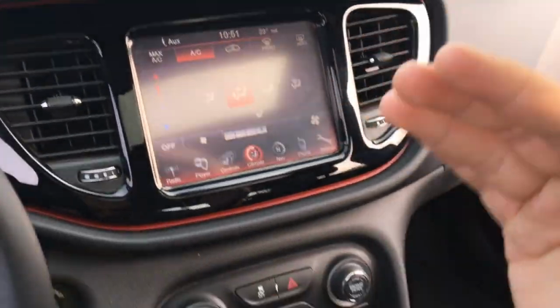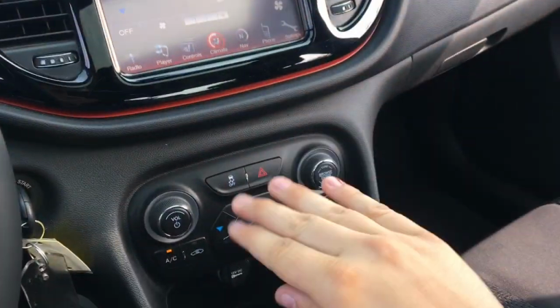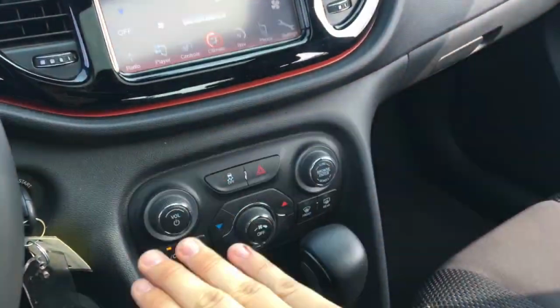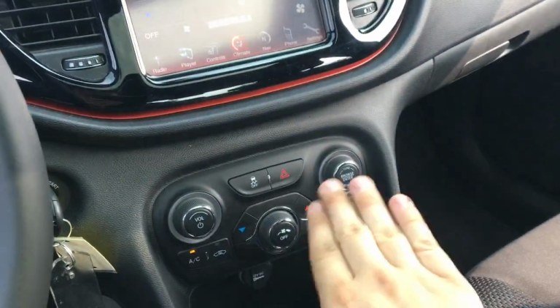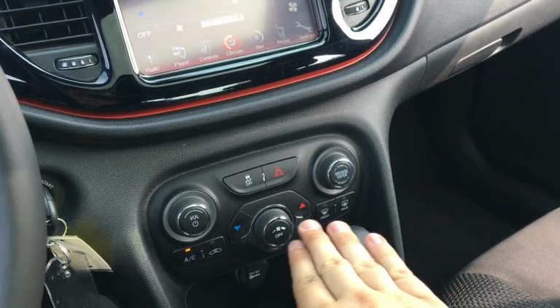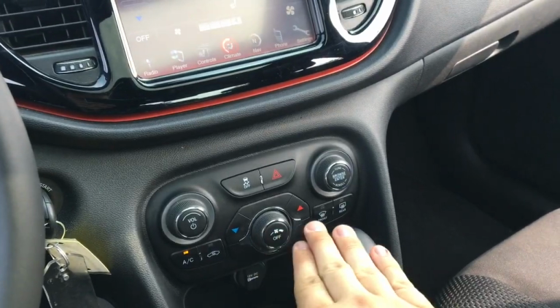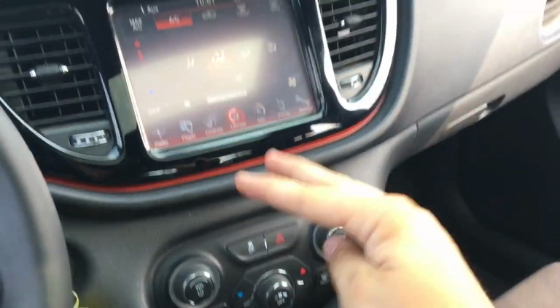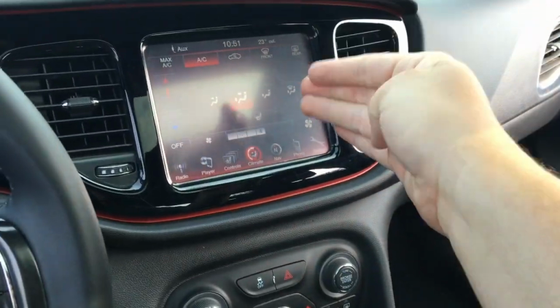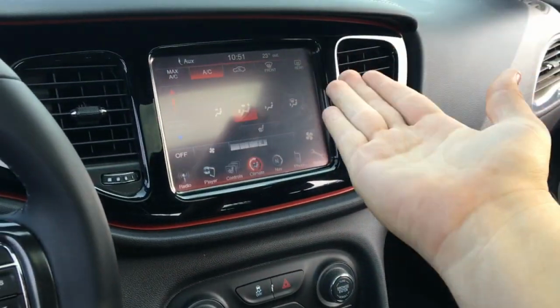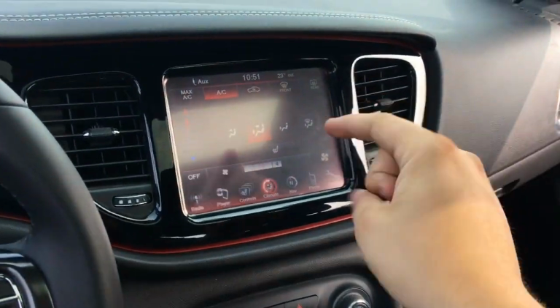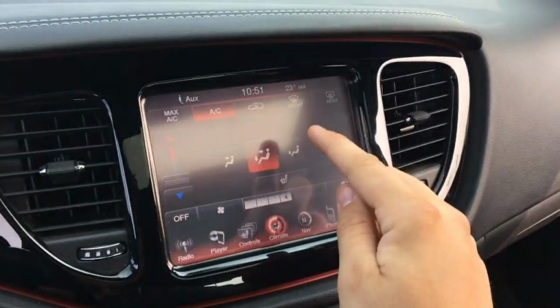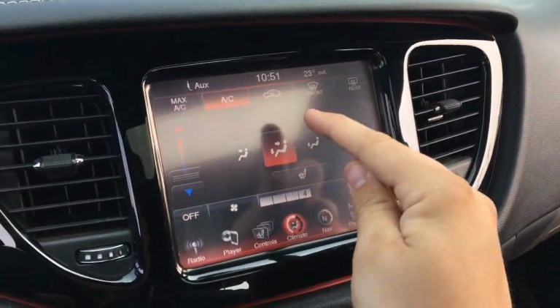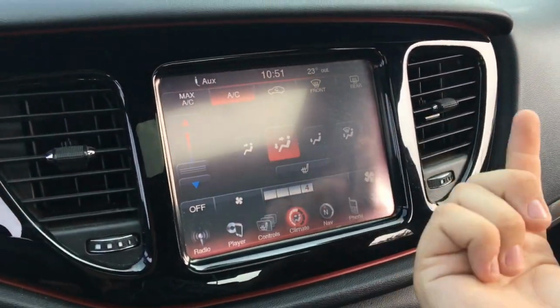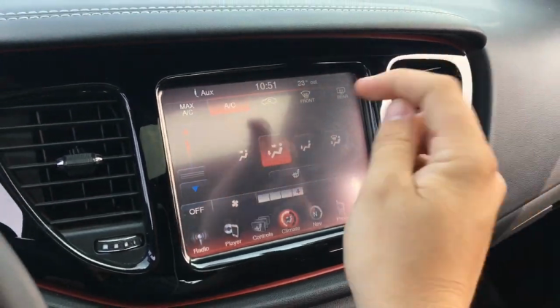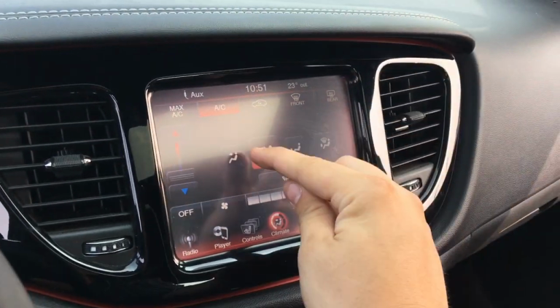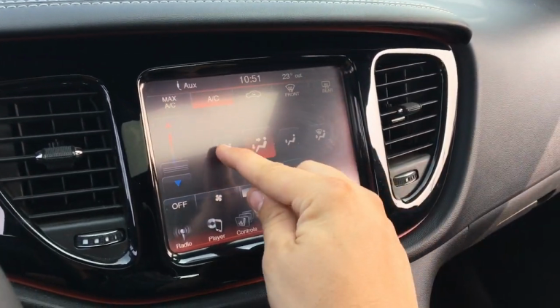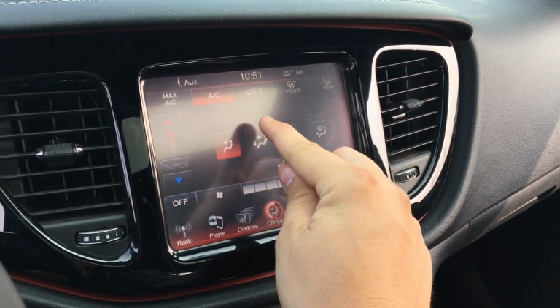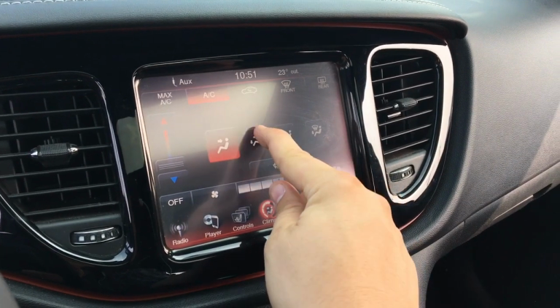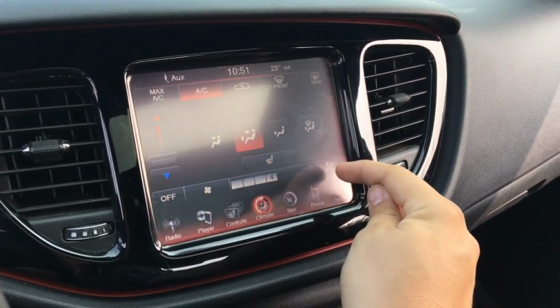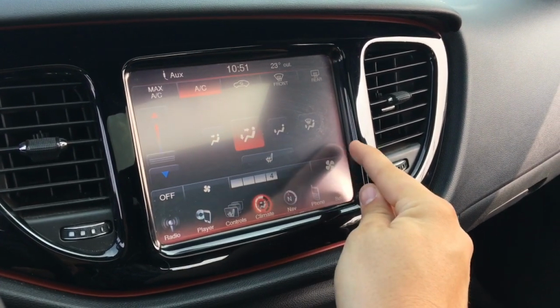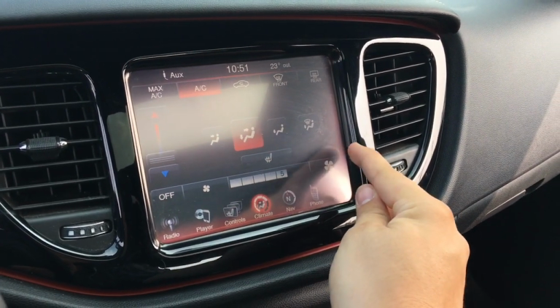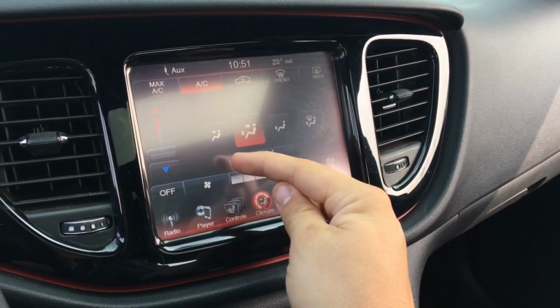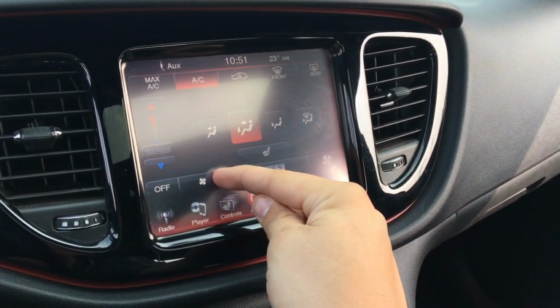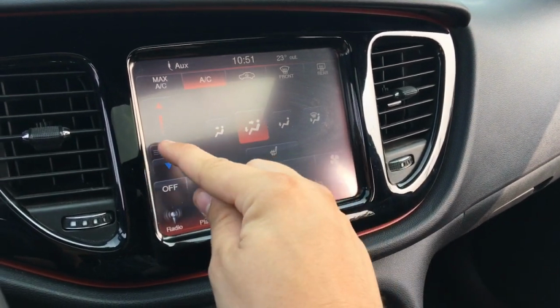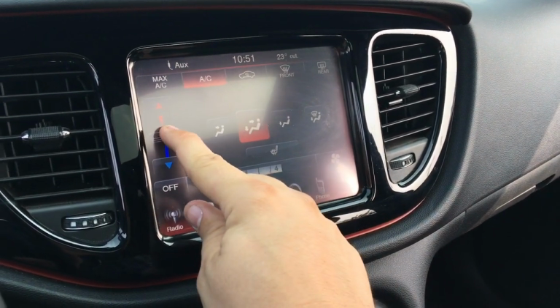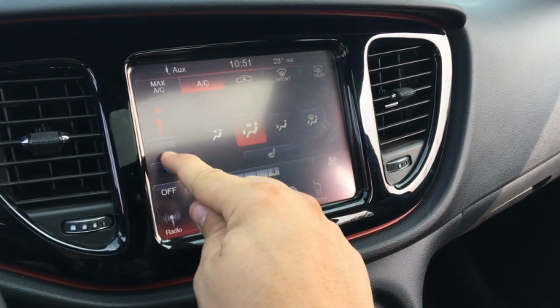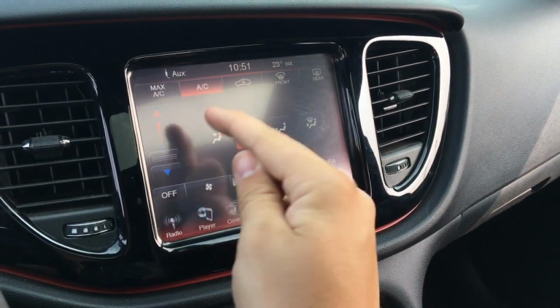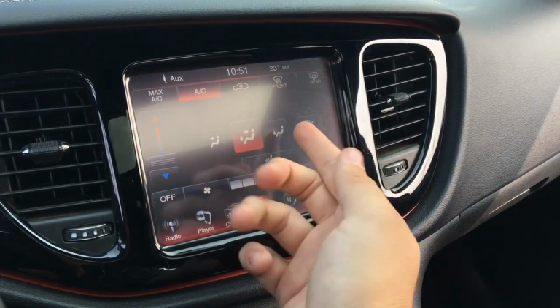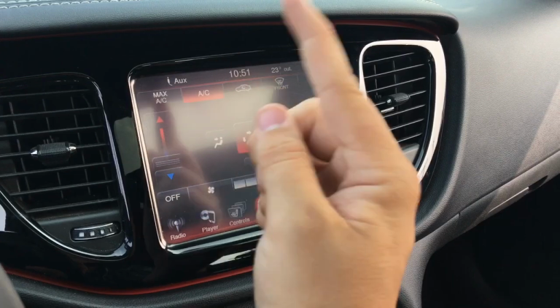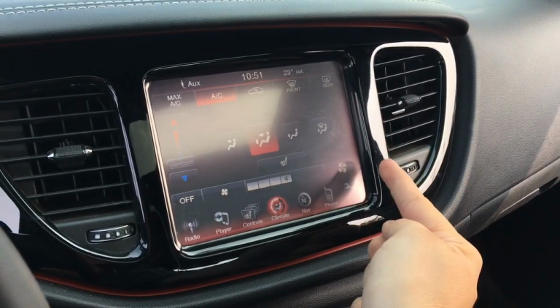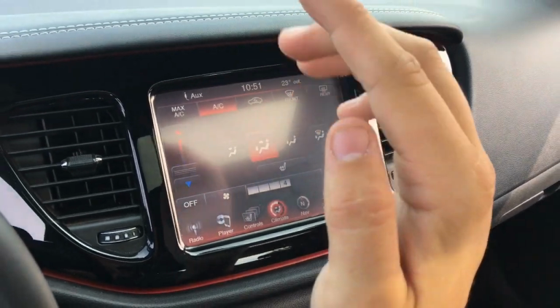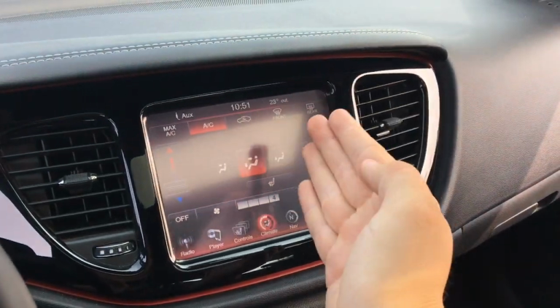You can turn the screen off if you don't need it — touch with your finger and it comes back on. Touch screen climate control allows you to adjust where you want the air to go, adjust the fan speed, set the temperature, turn on air conditioning, rear window defroster, and more.